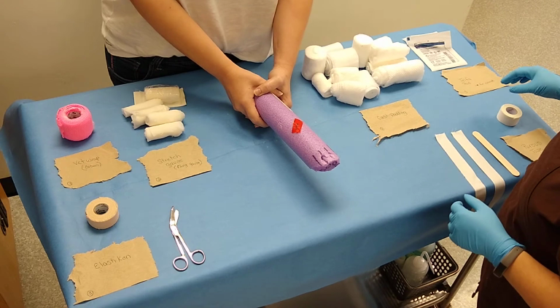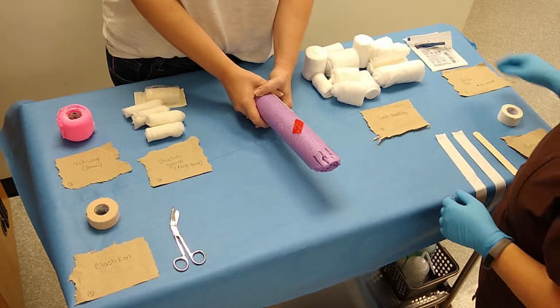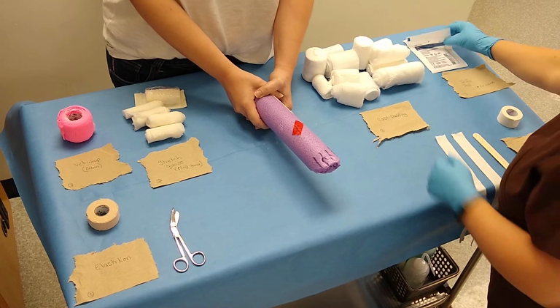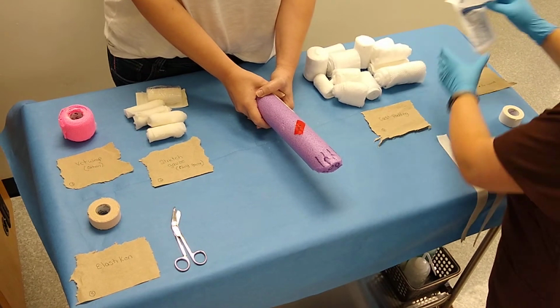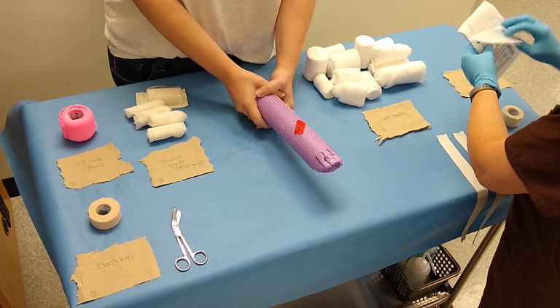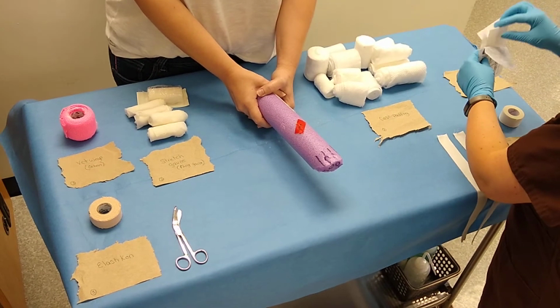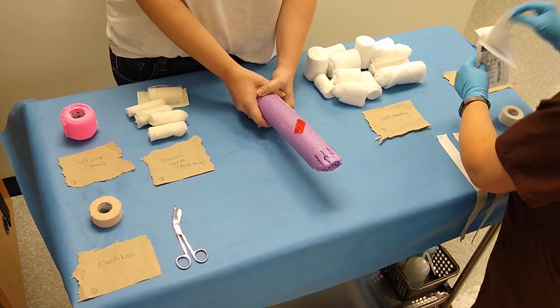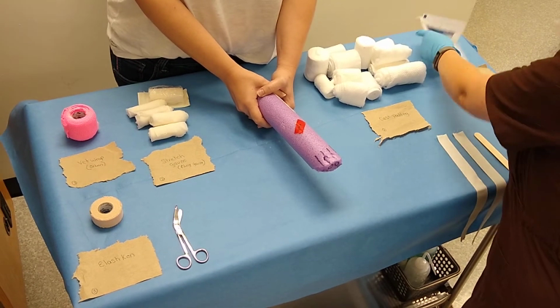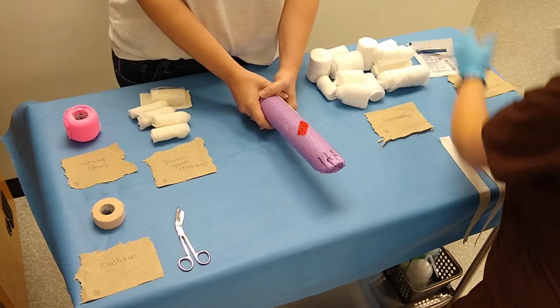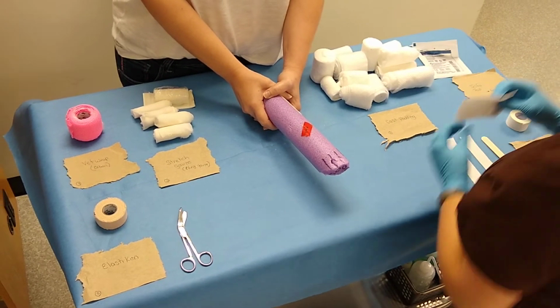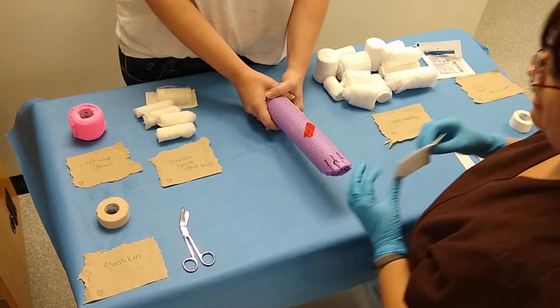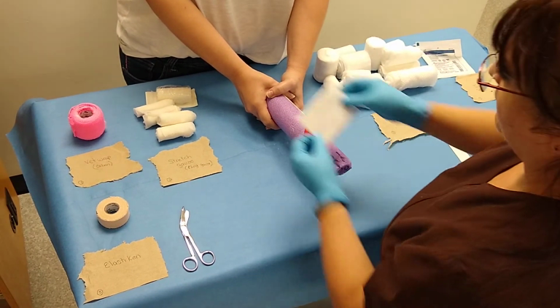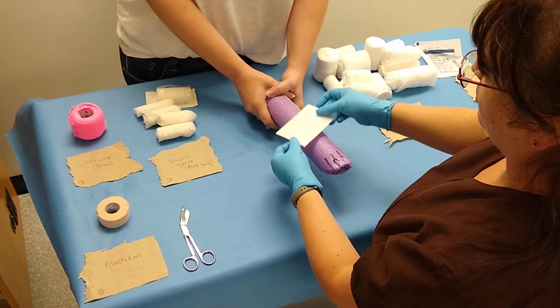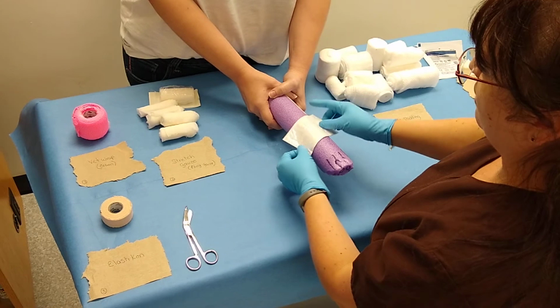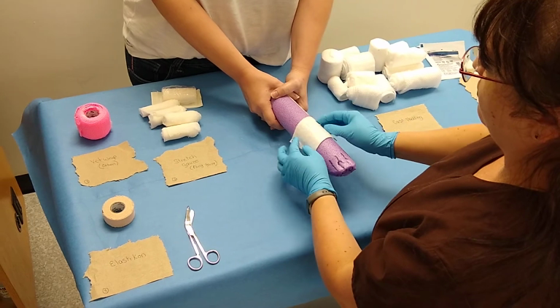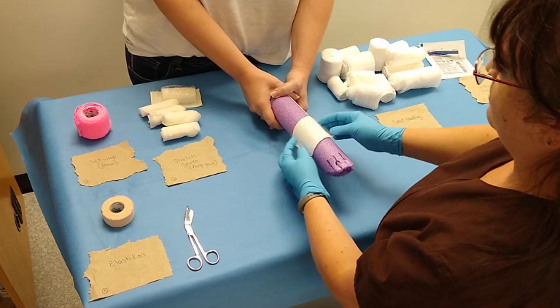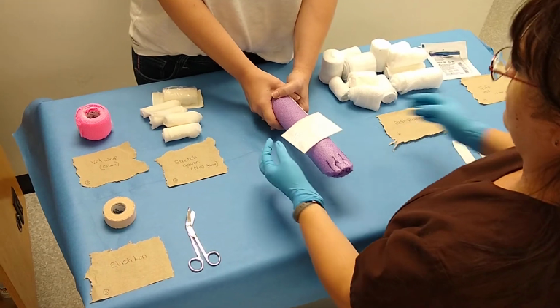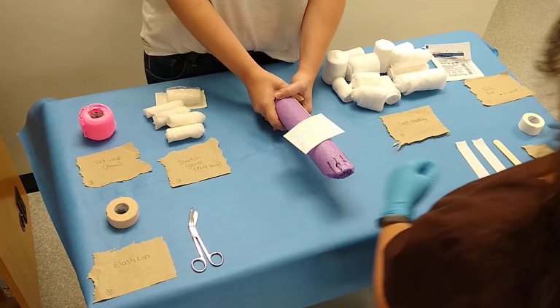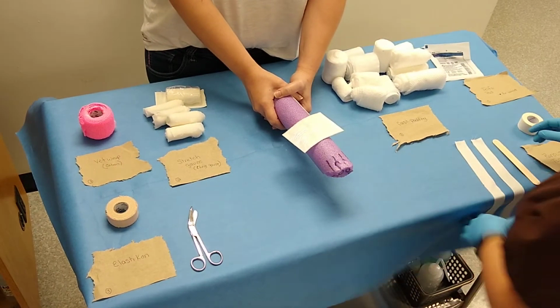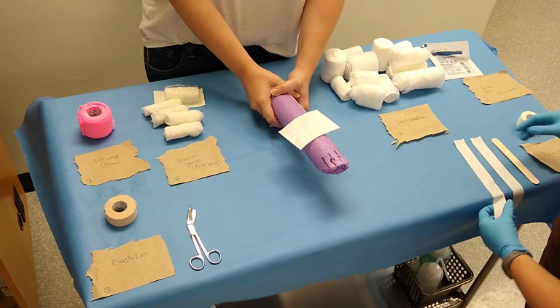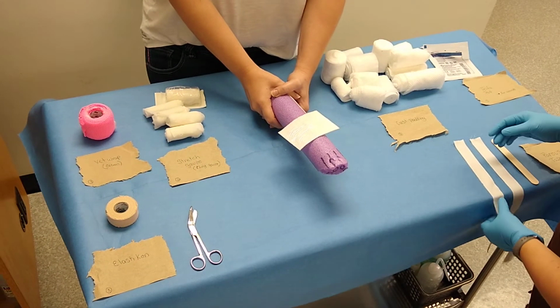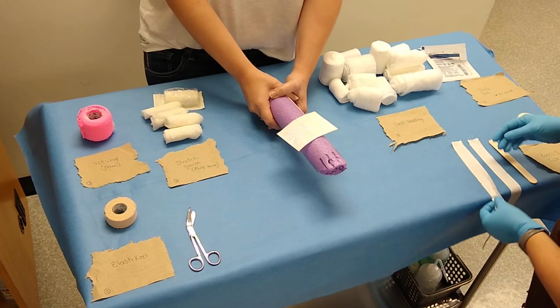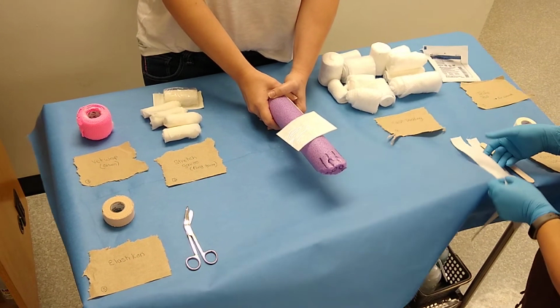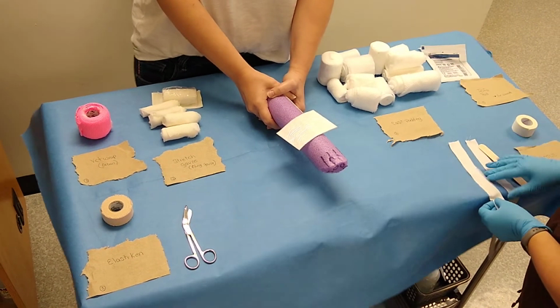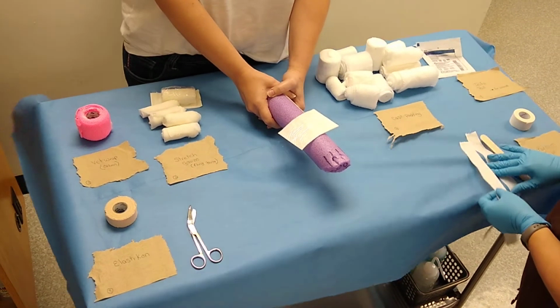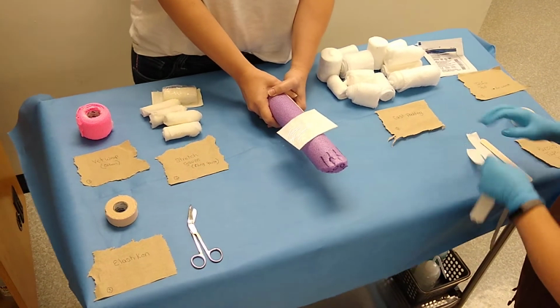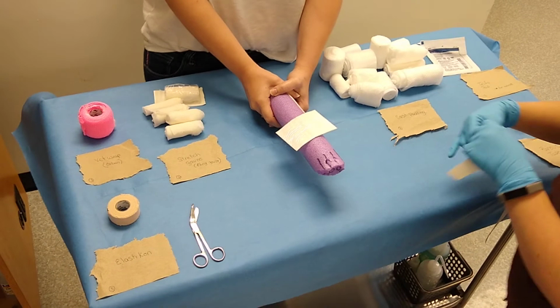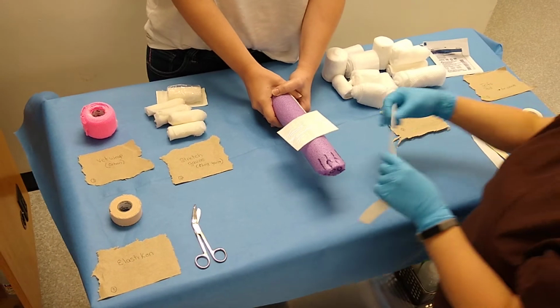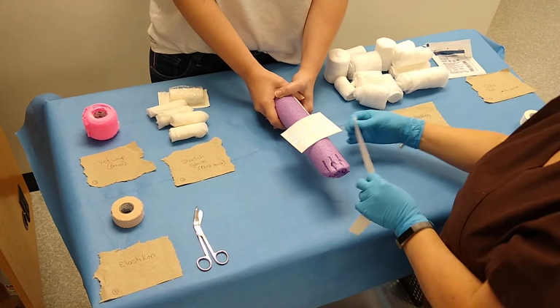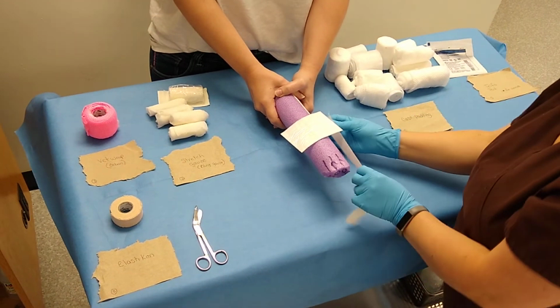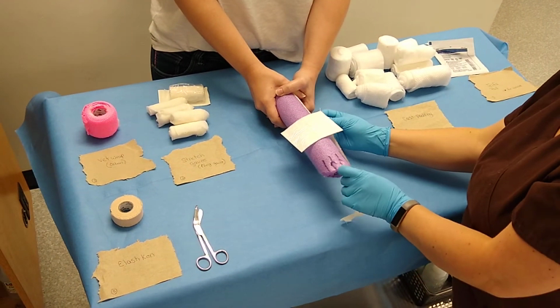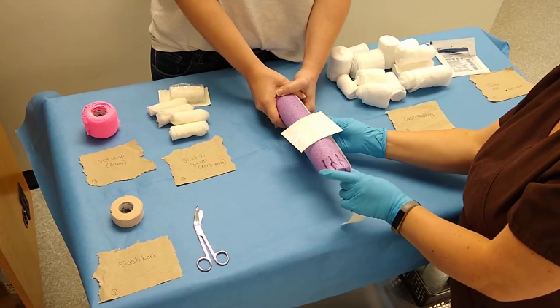If you have a wound on your patient, we're going to go ahead and cover it up so that the bandage material doesn't stick to it. We're going to place our stirrups on.